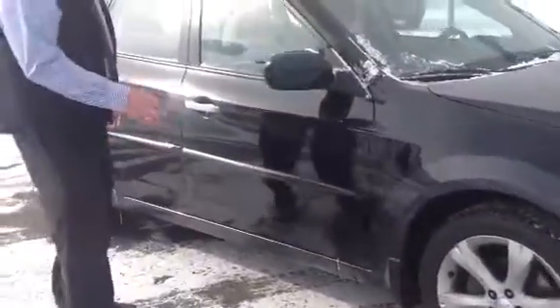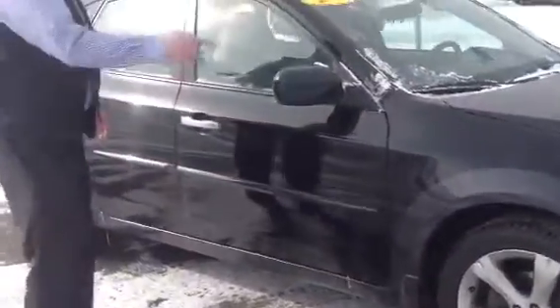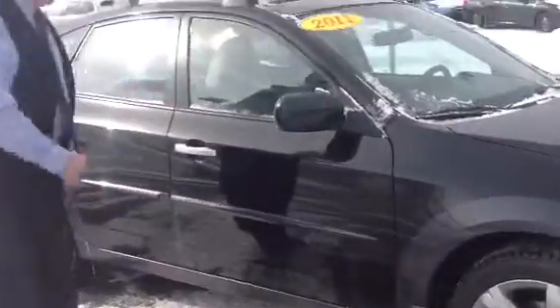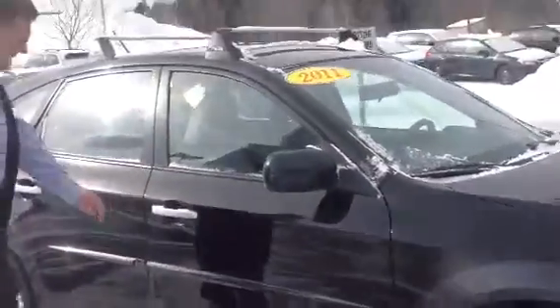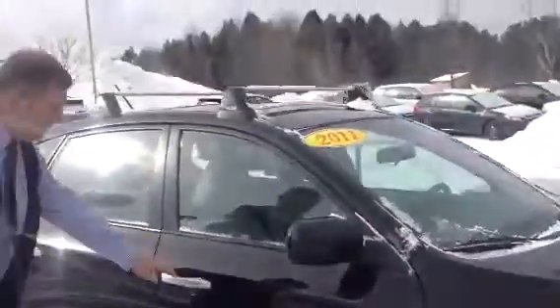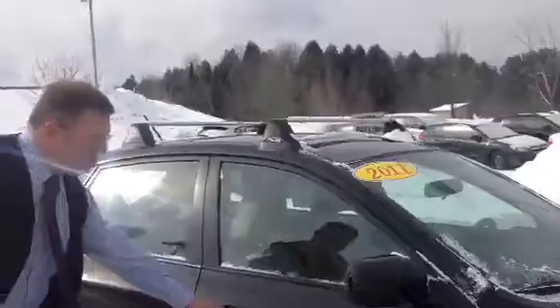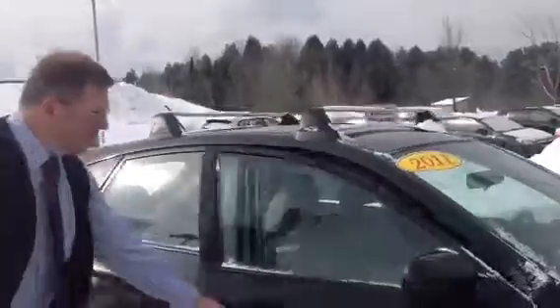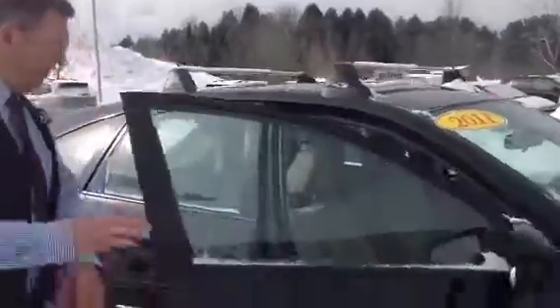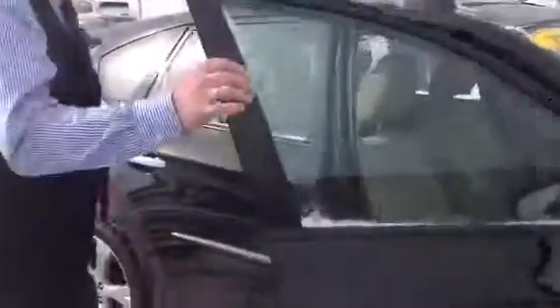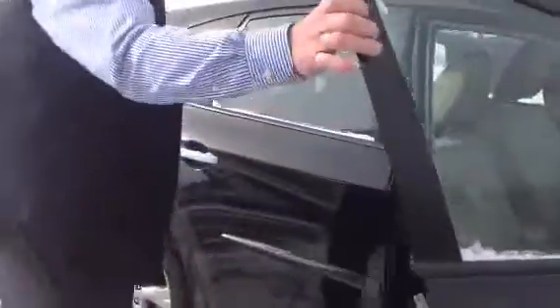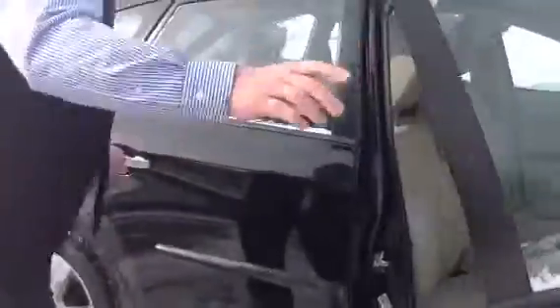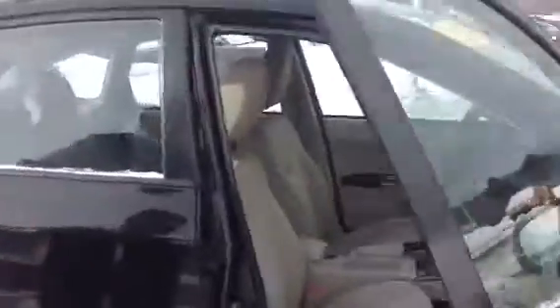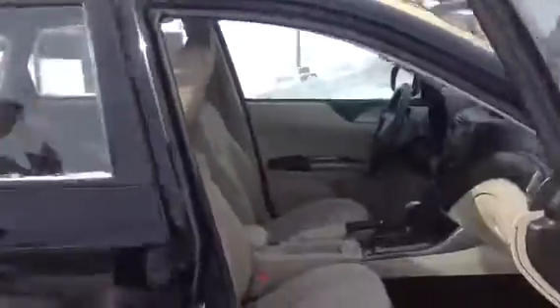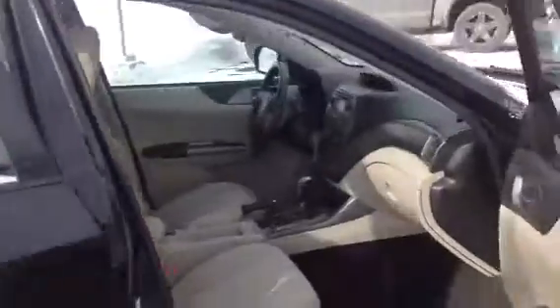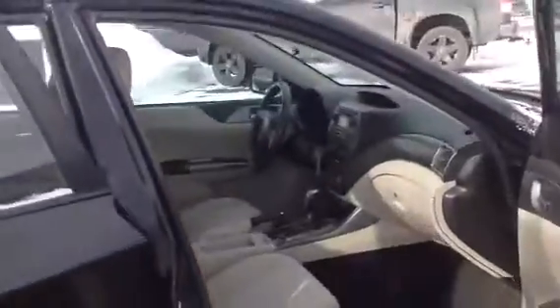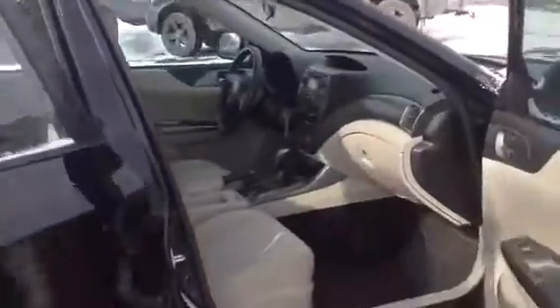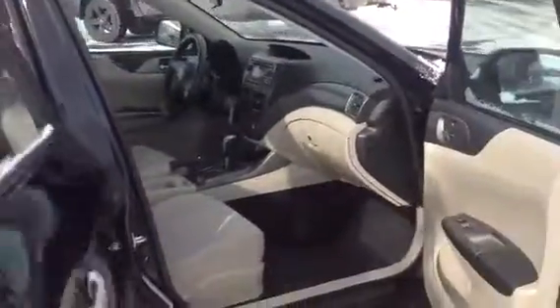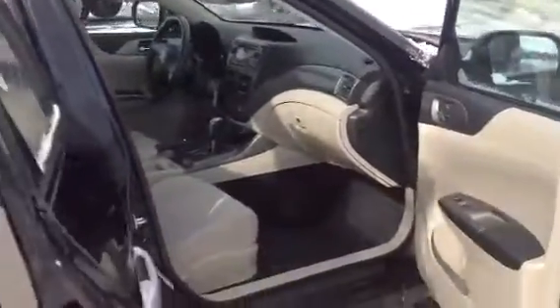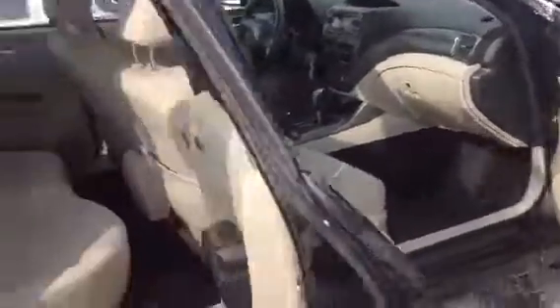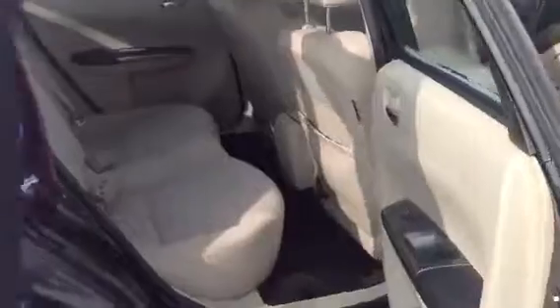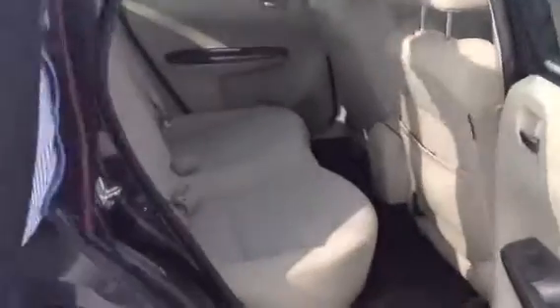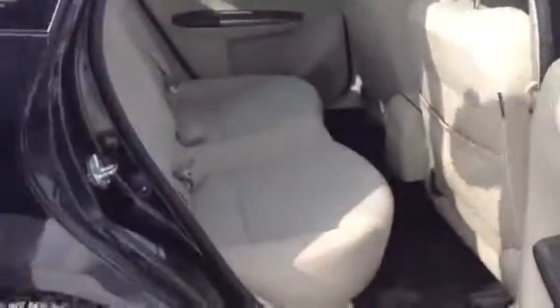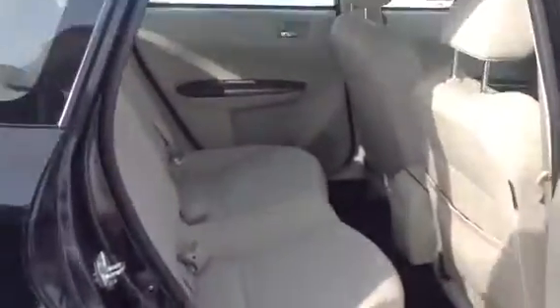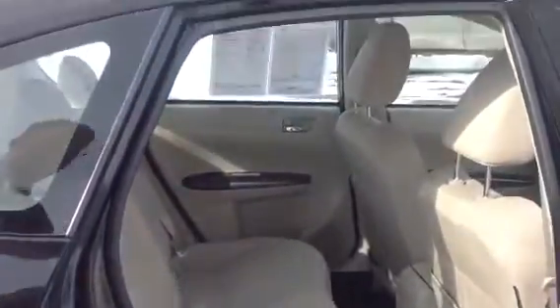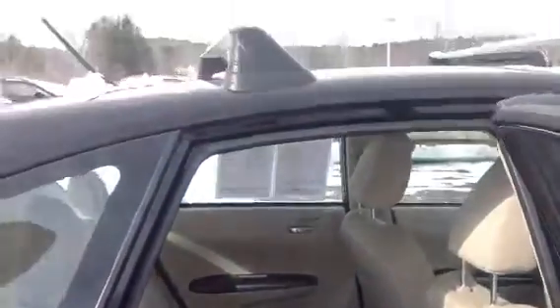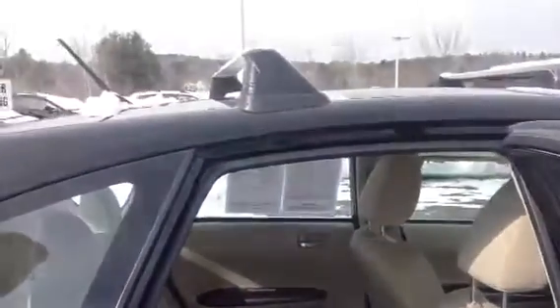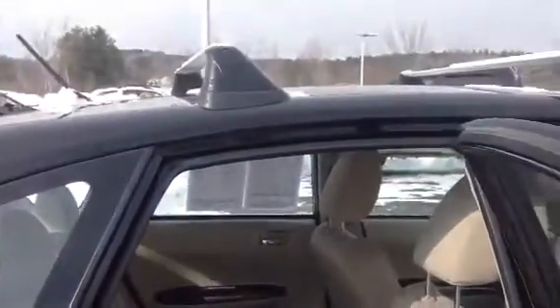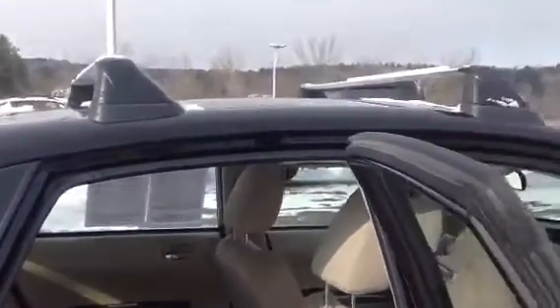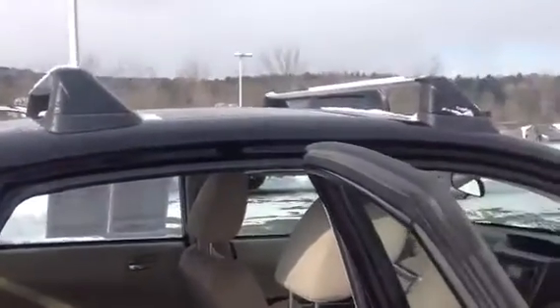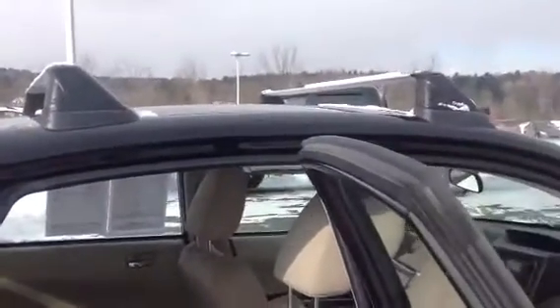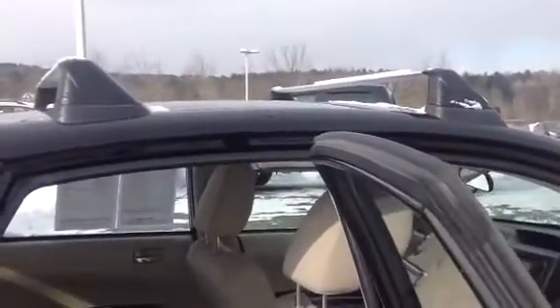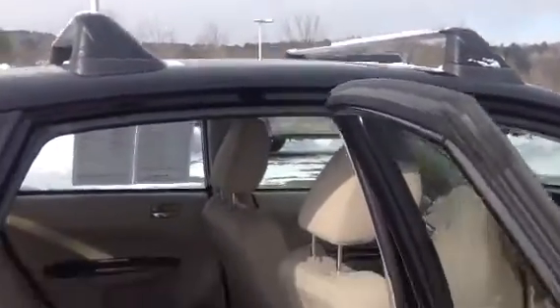It has alloys — this one's got the snows on it. You may have already noticed it comes with the accessory of the roof rack as well. Lots of room in this car.